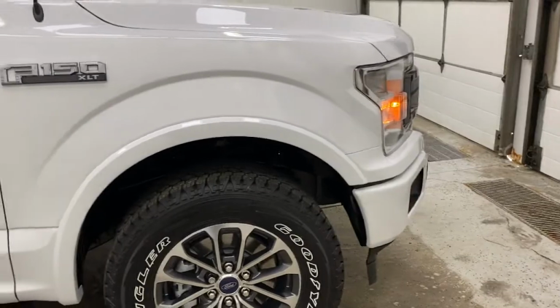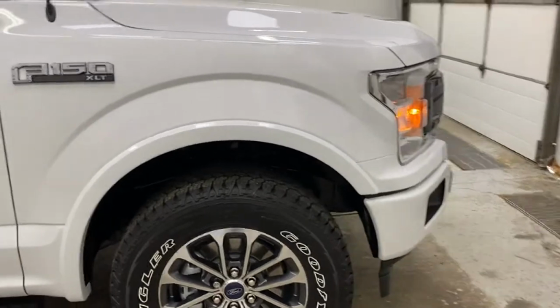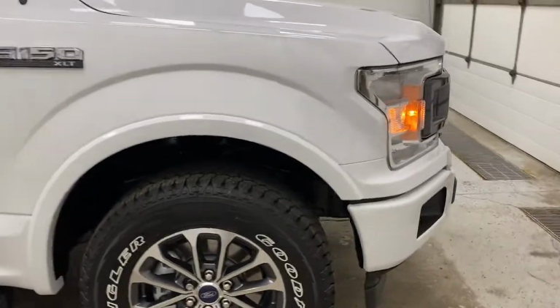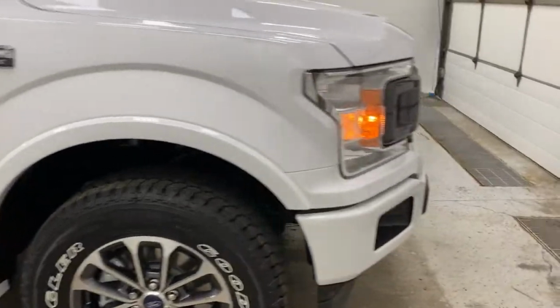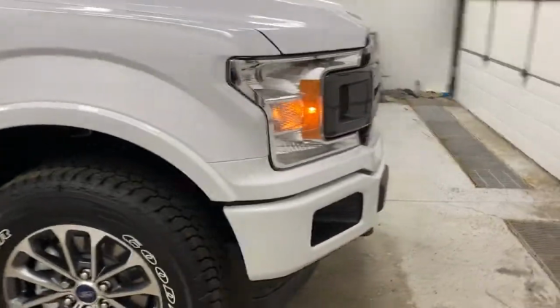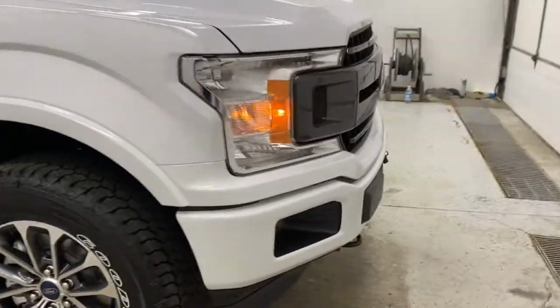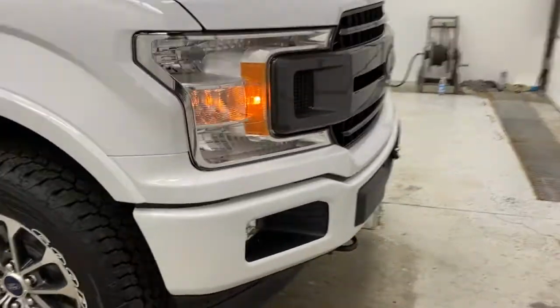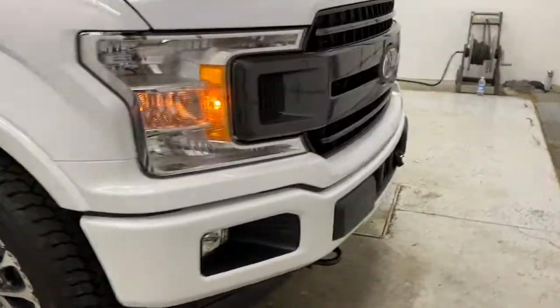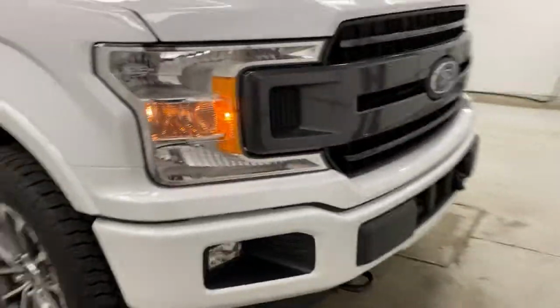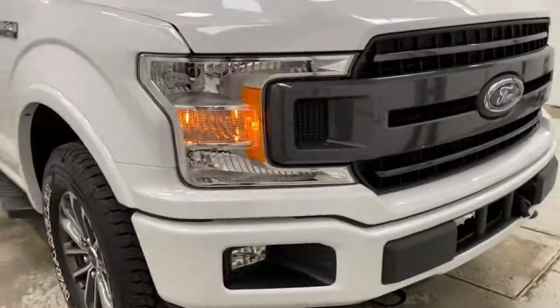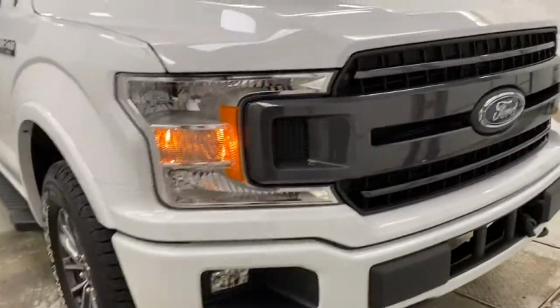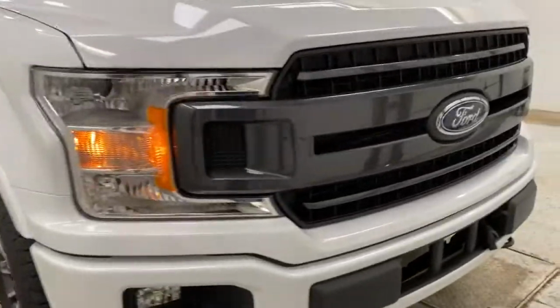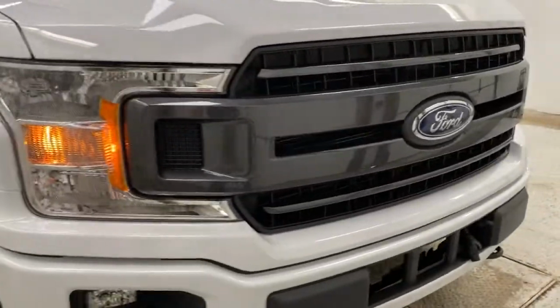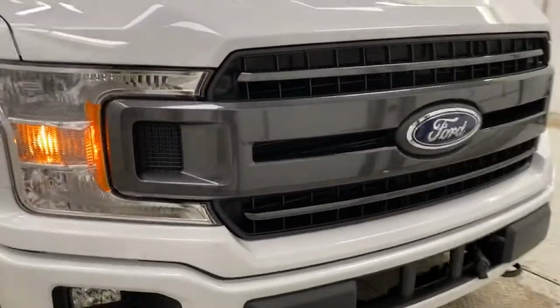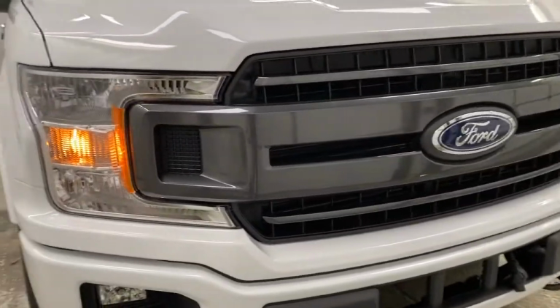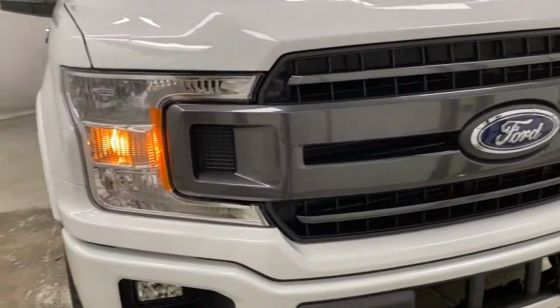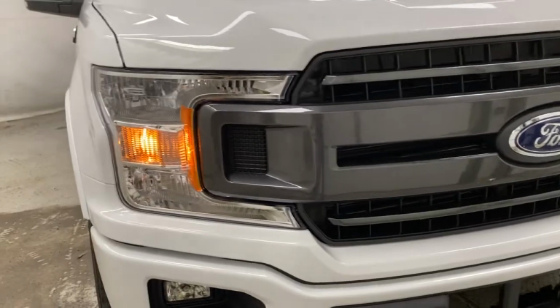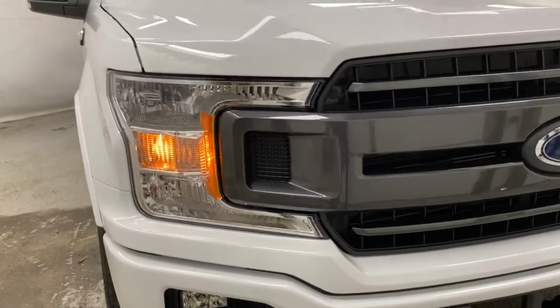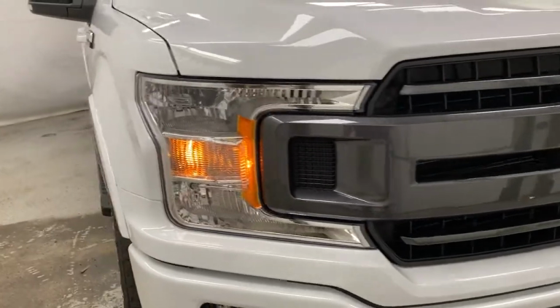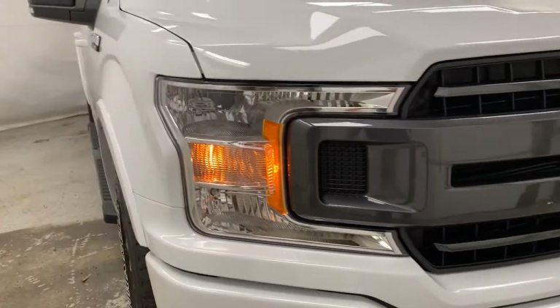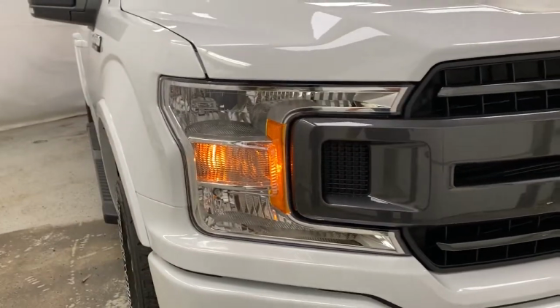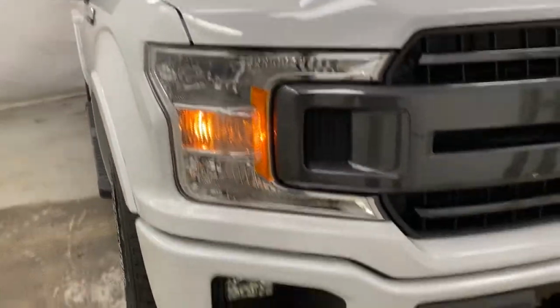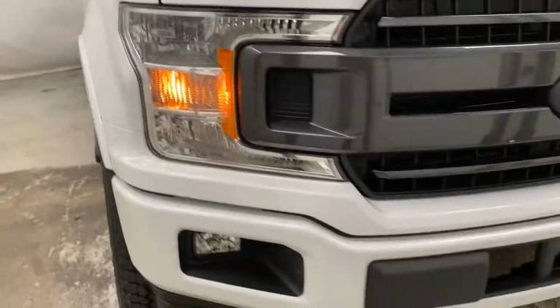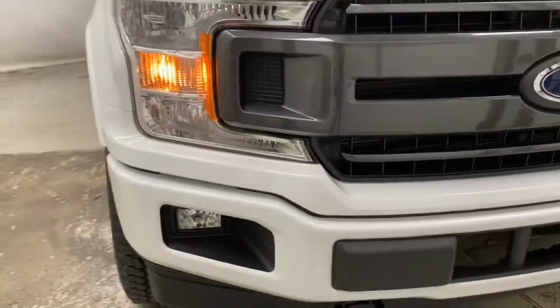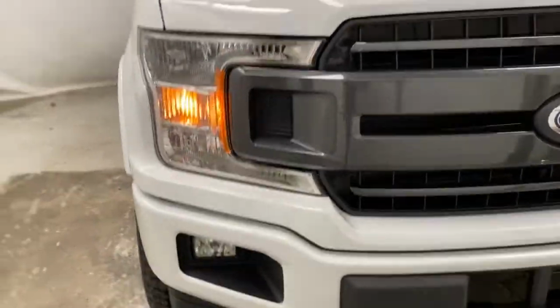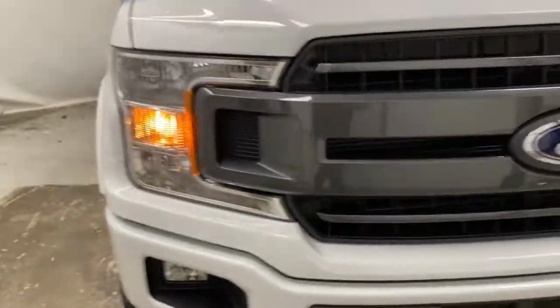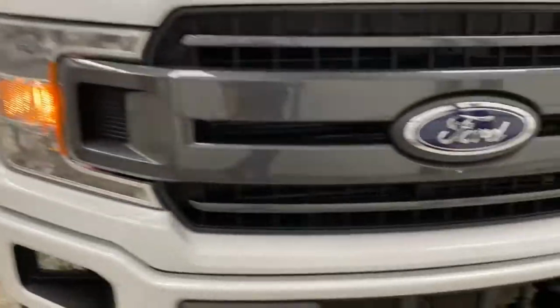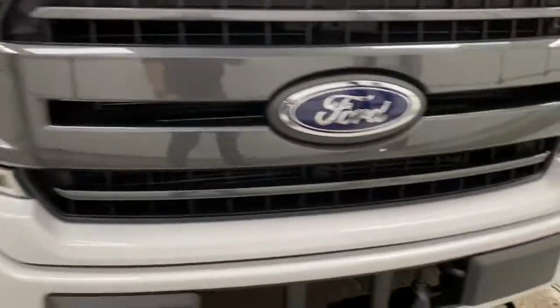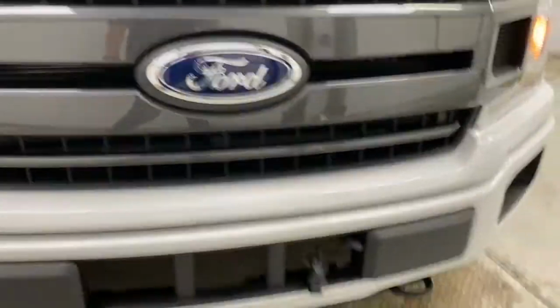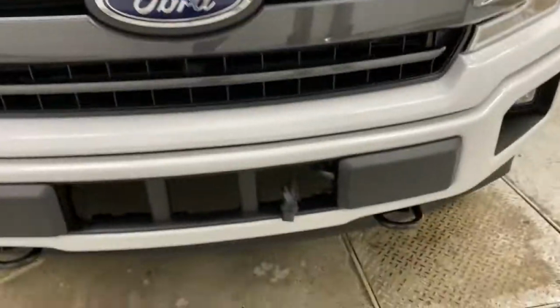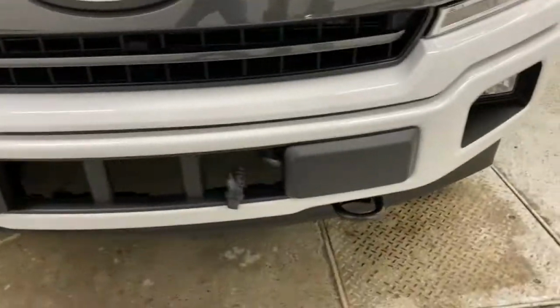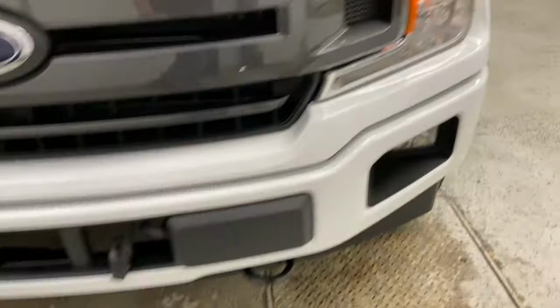And back around to the front — paint matched front bumper, gun metallic gray front grille, halogen headlights and fog lights, LED turn signals, and two tow hooks in the front.